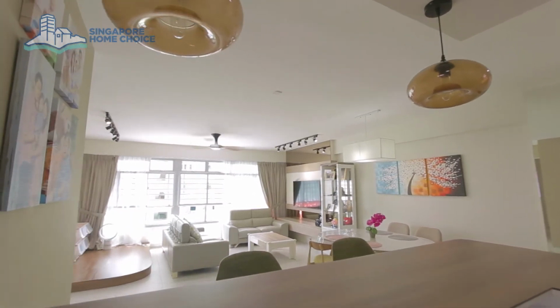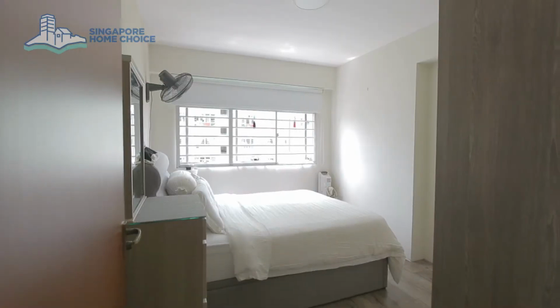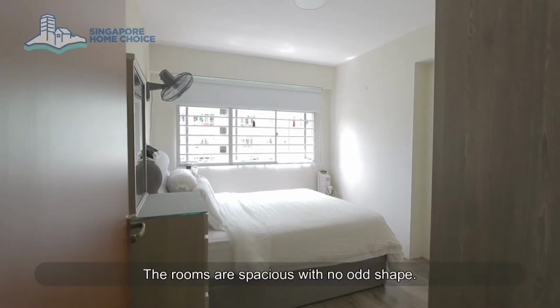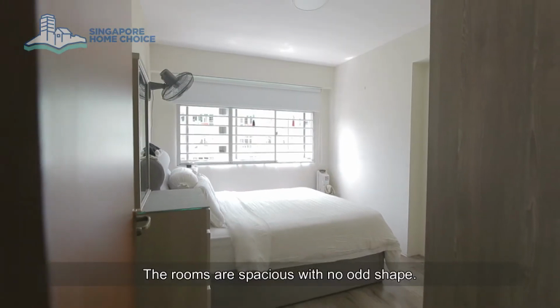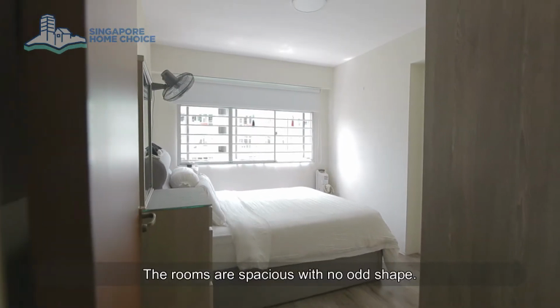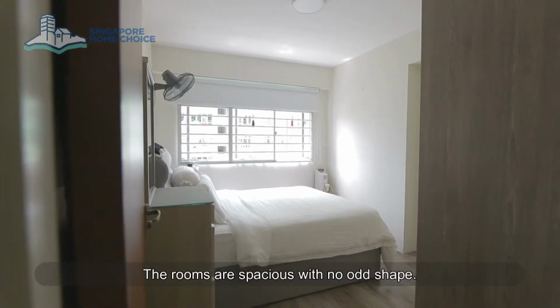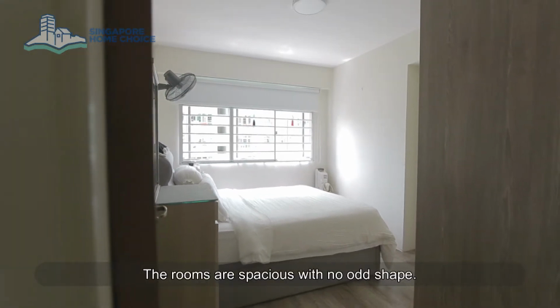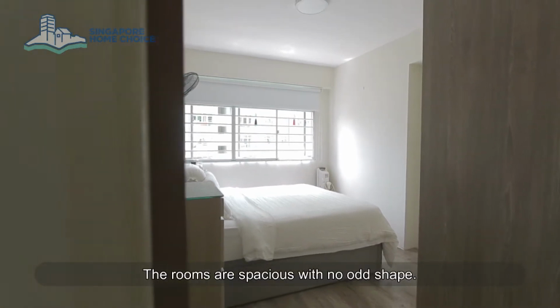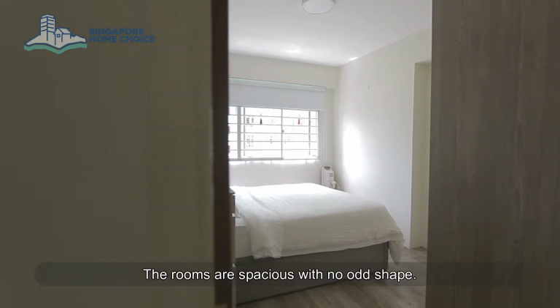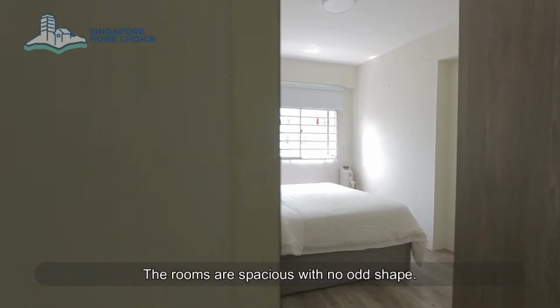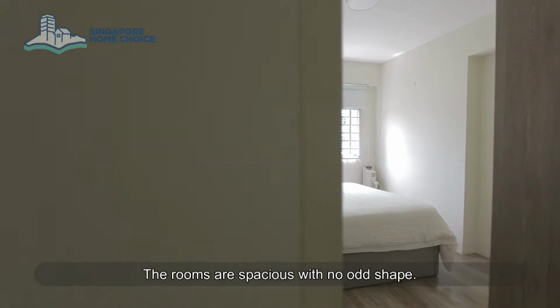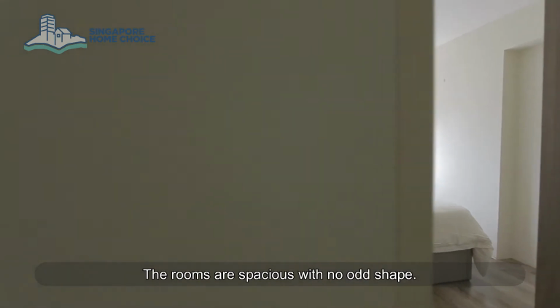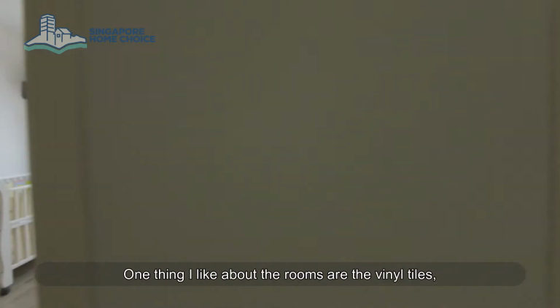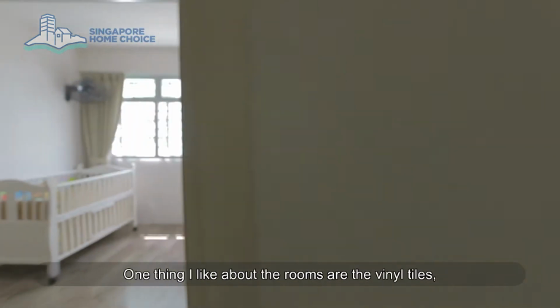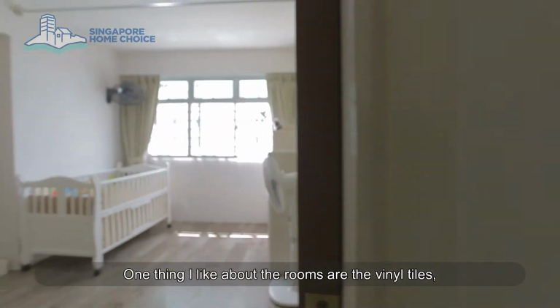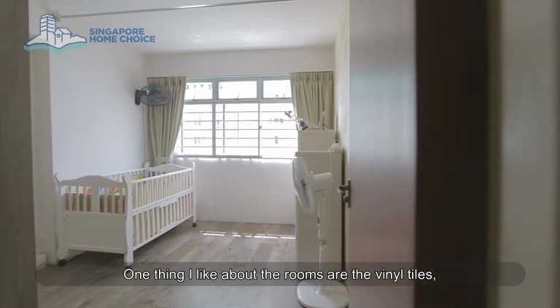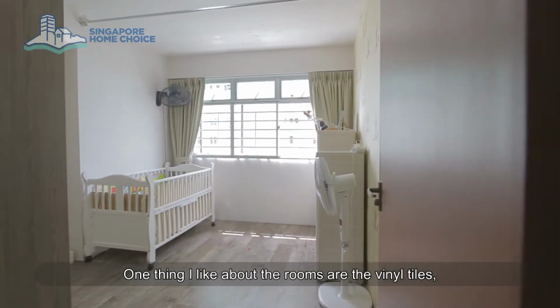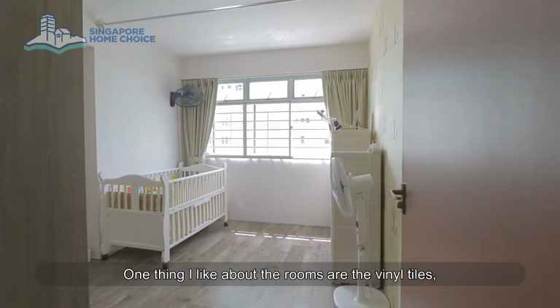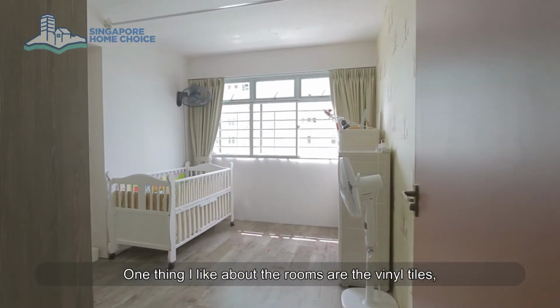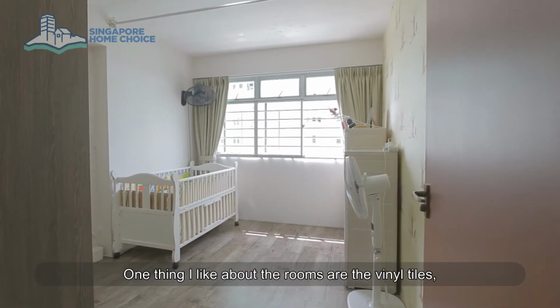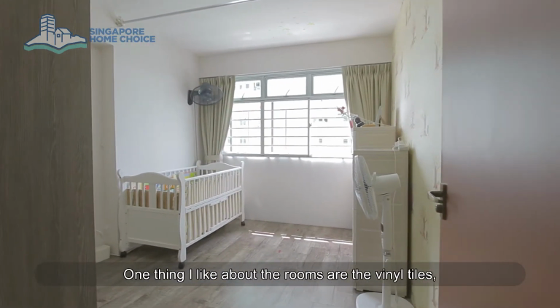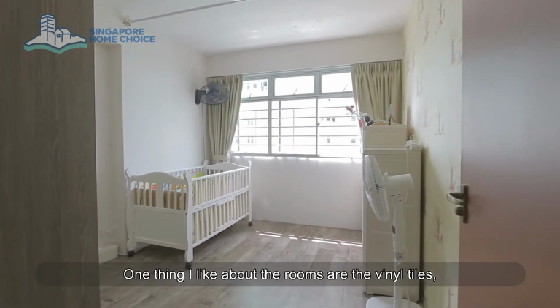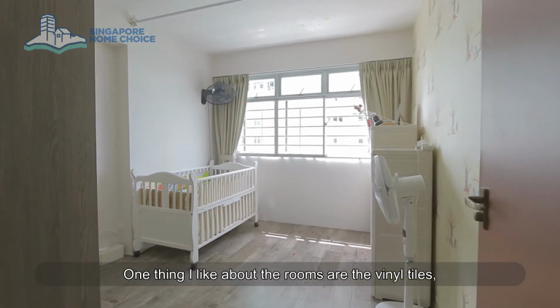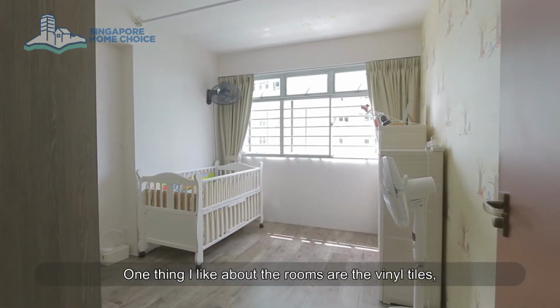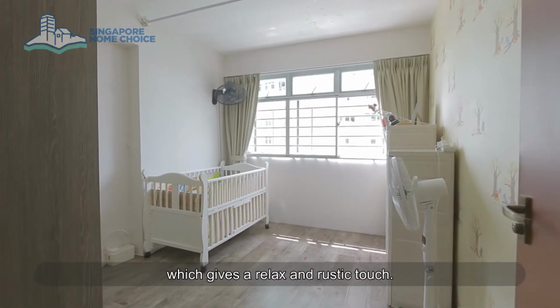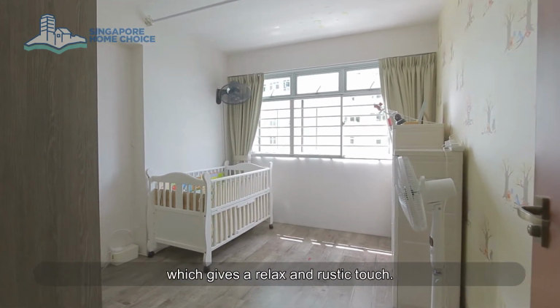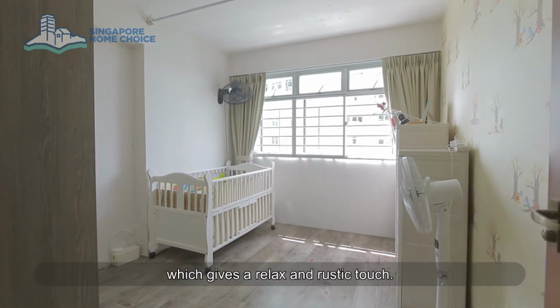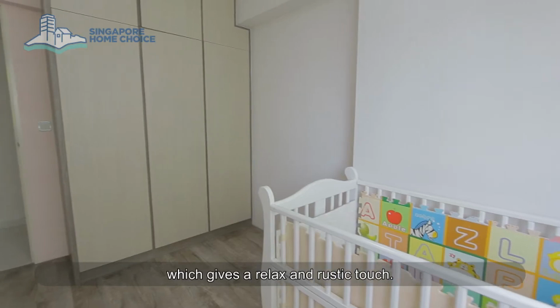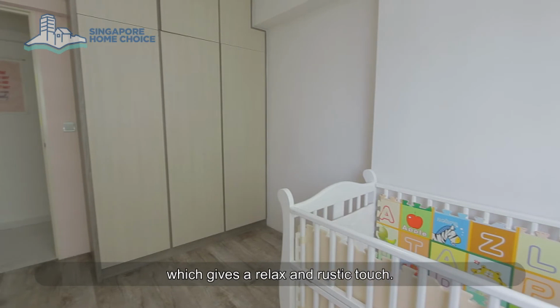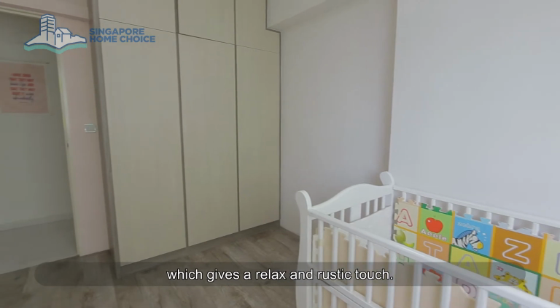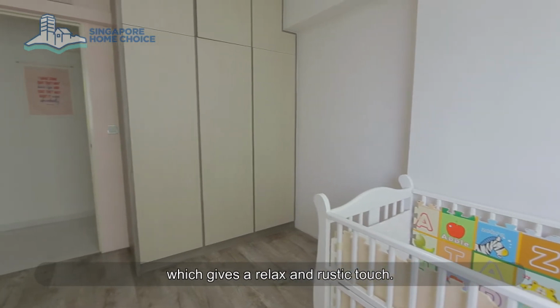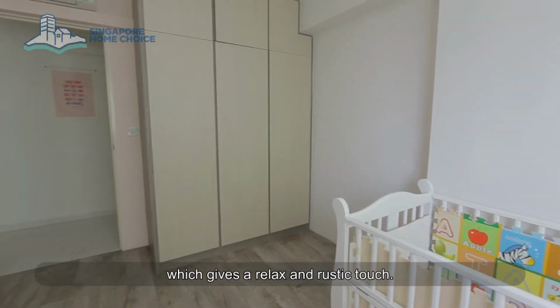The rooms are spacious with no odd shape. One thing I like about the rooms are the vinyl tiles, which give a relaxed and rustic touch.